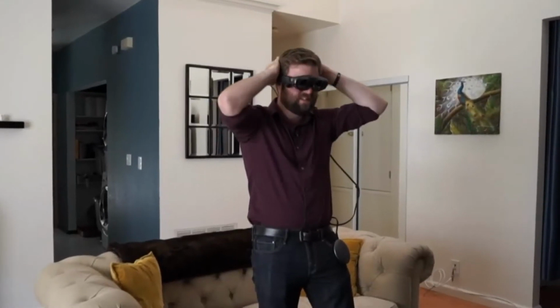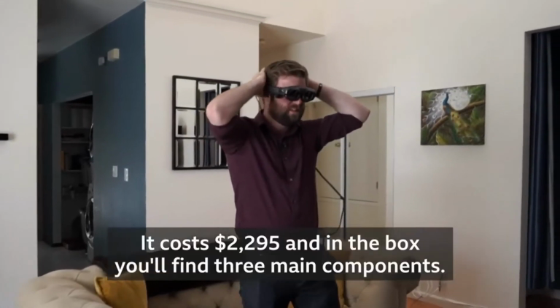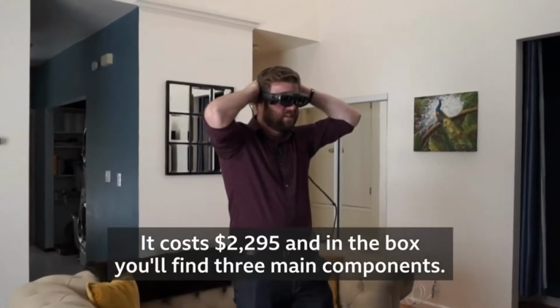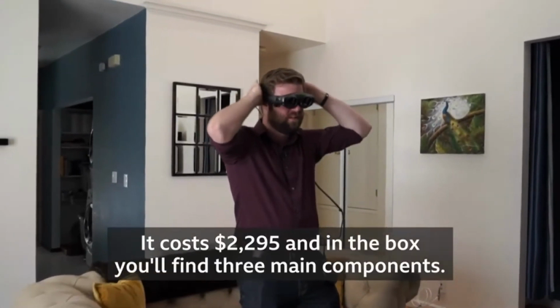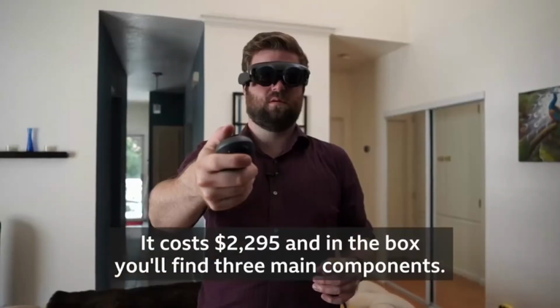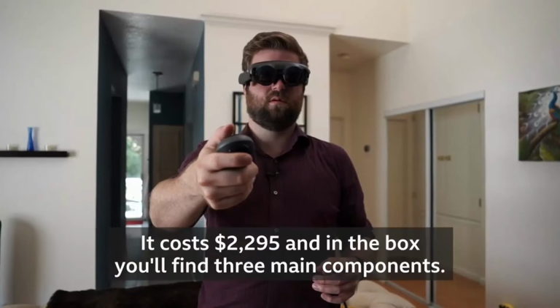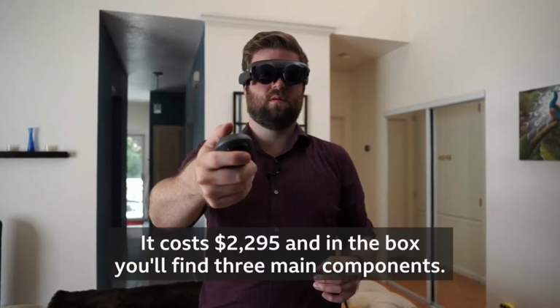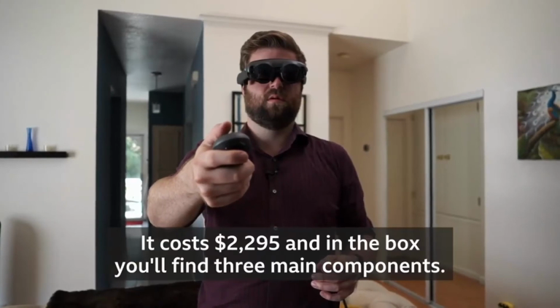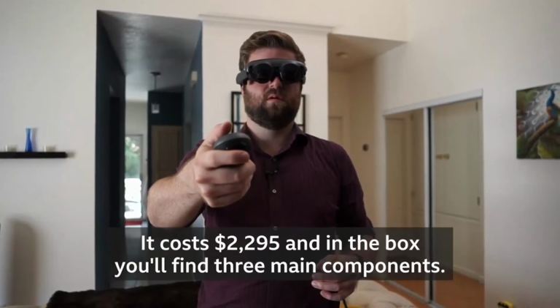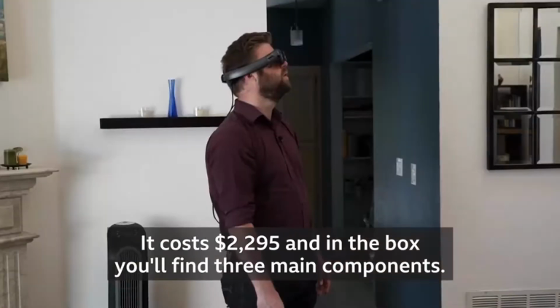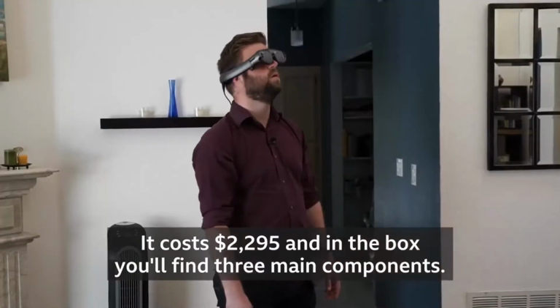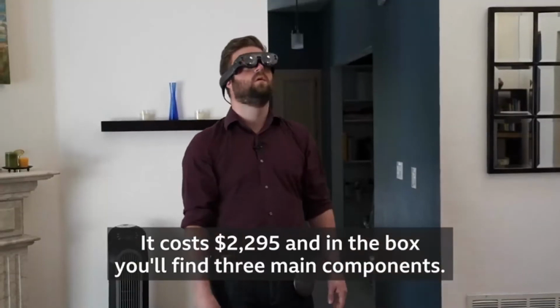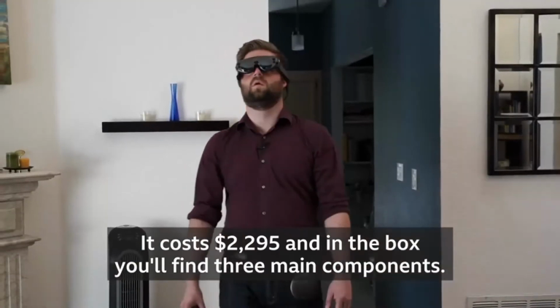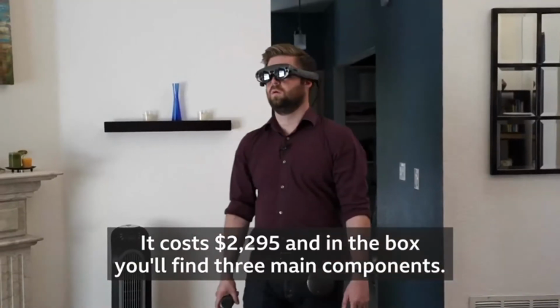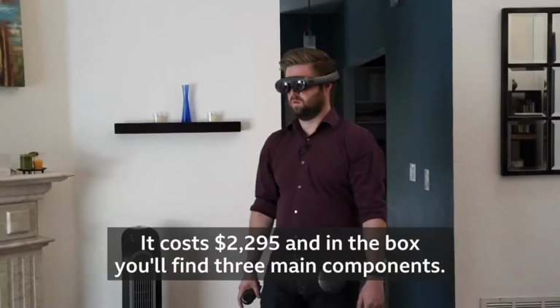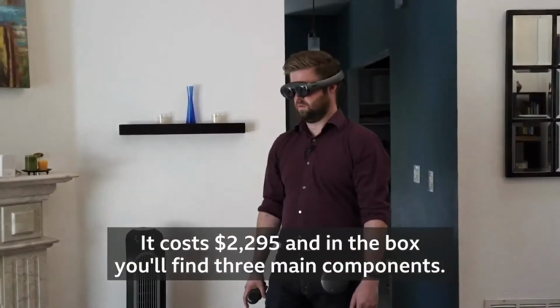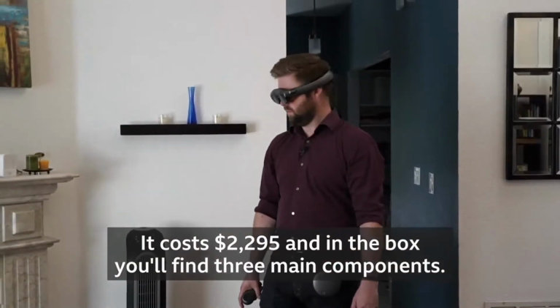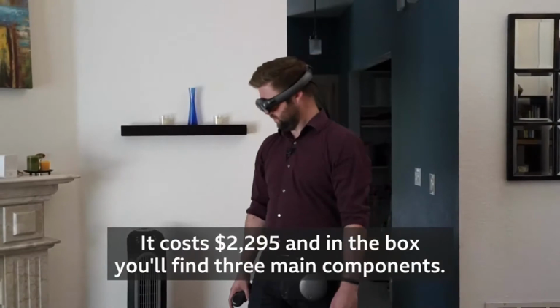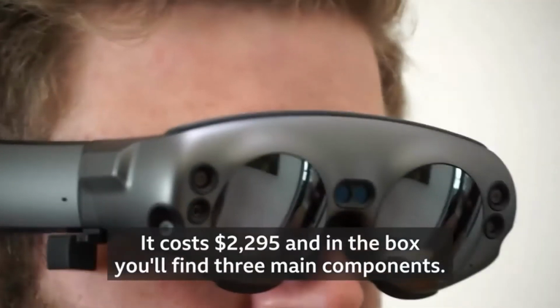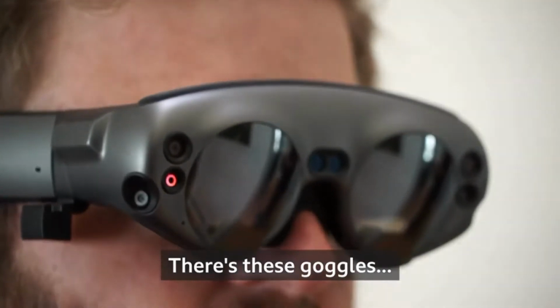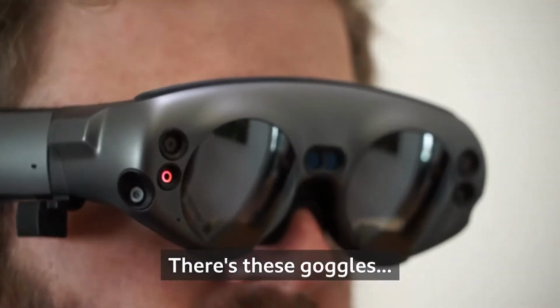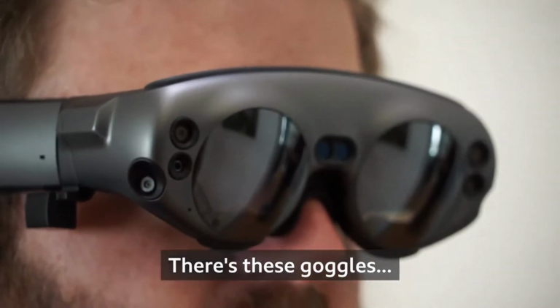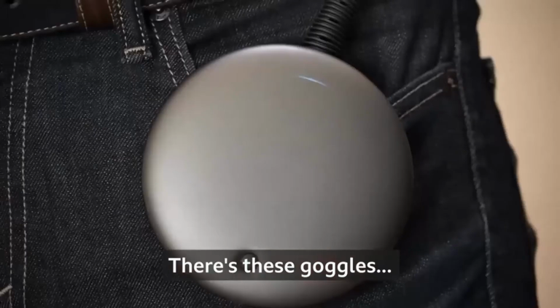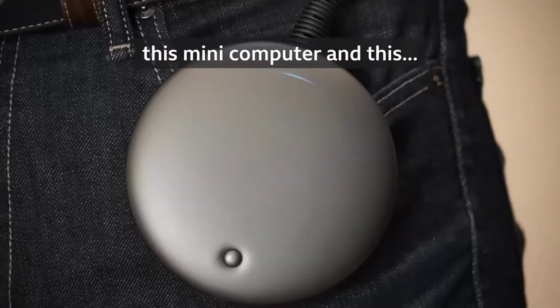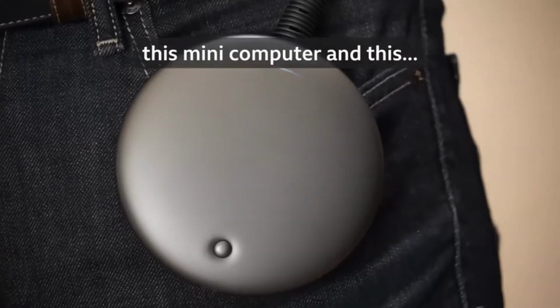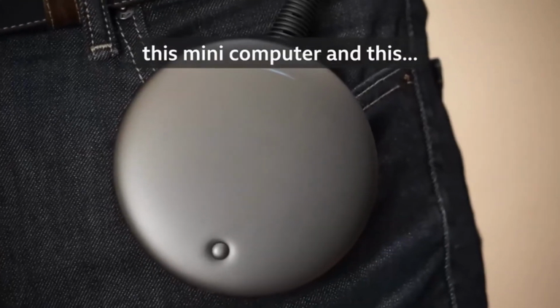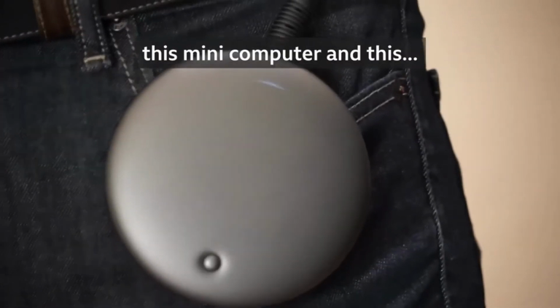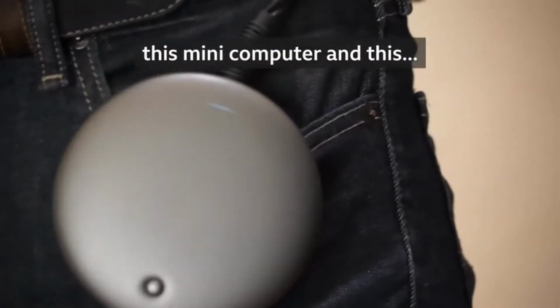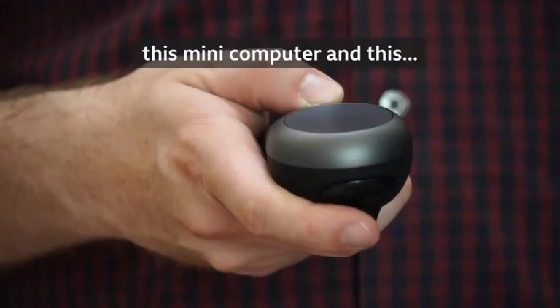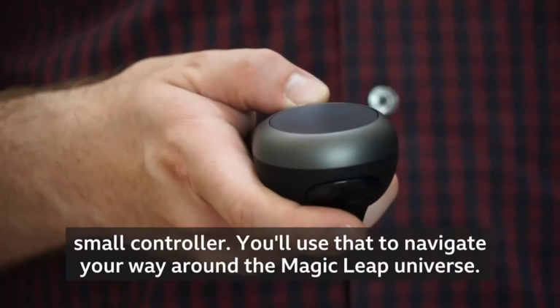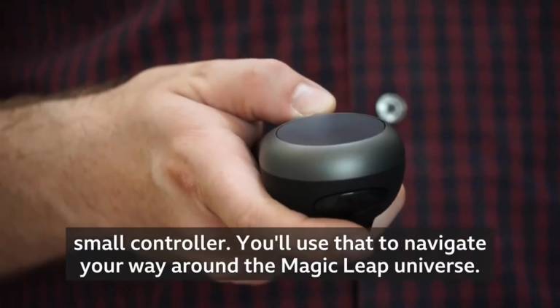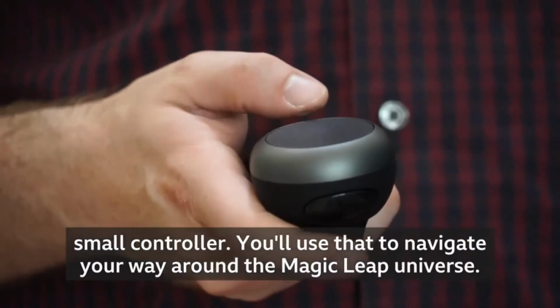It costs $2,295. And in the box you'll find three main components: these goggles, this mini computer, and this small controller.